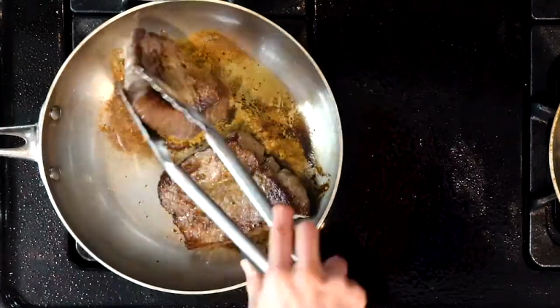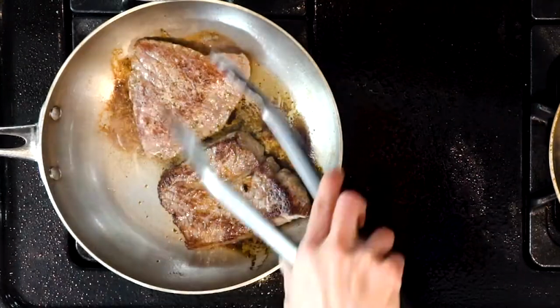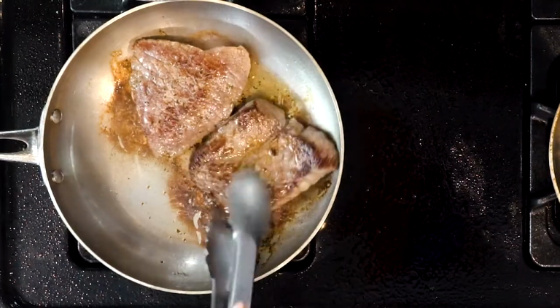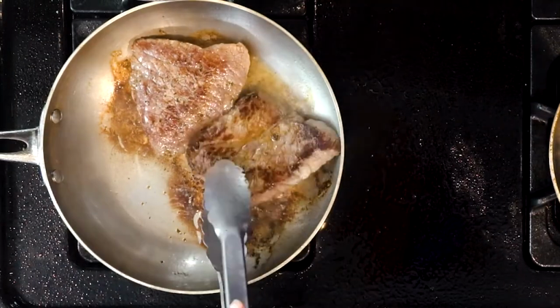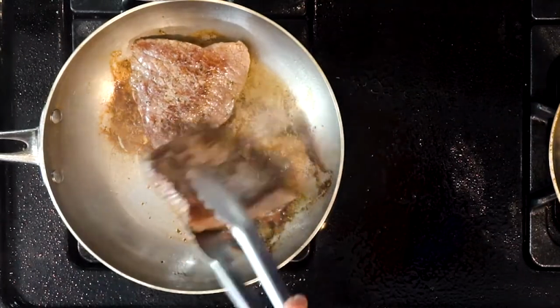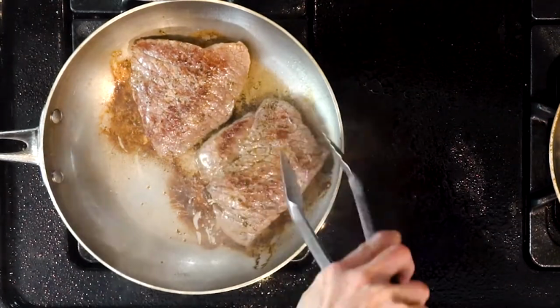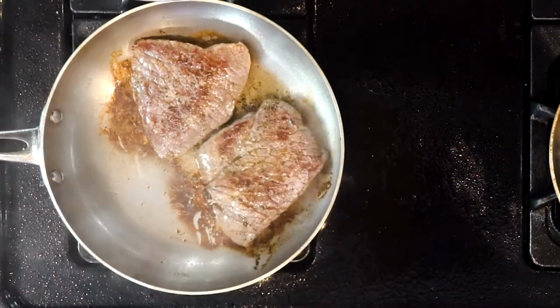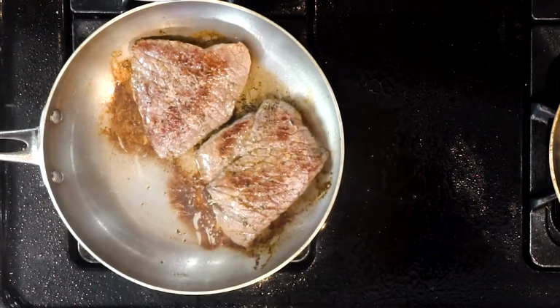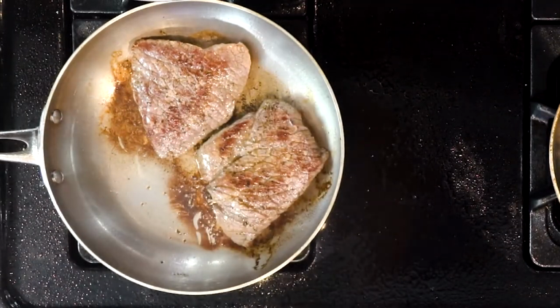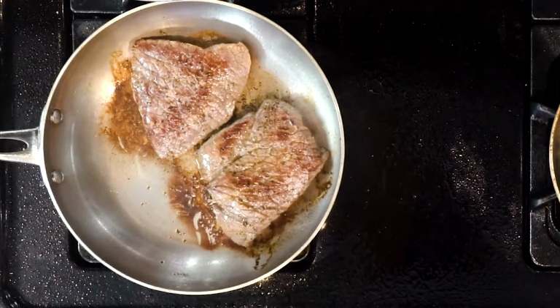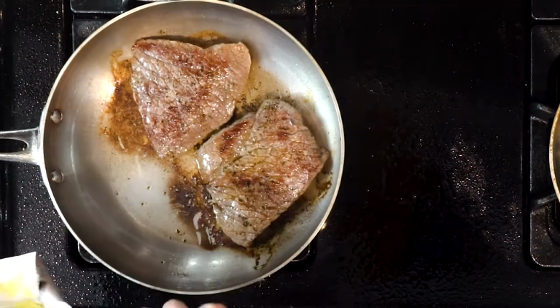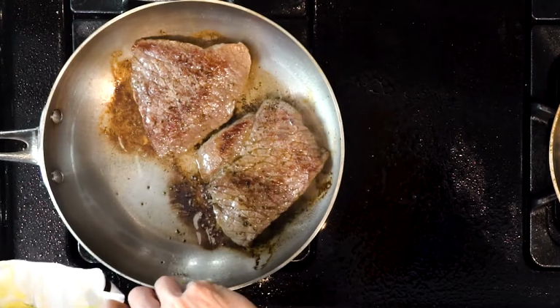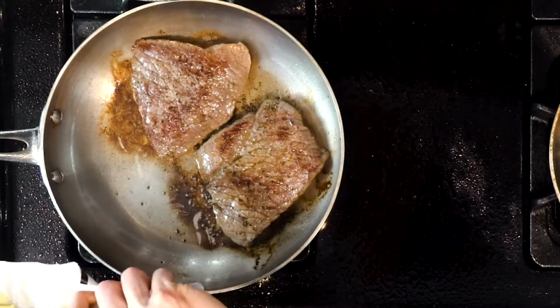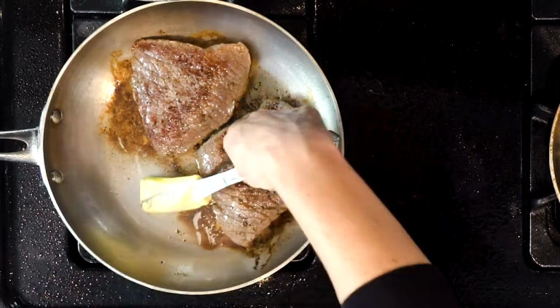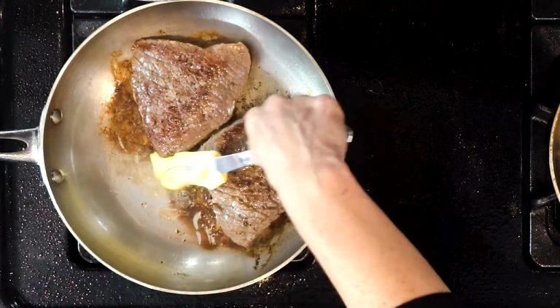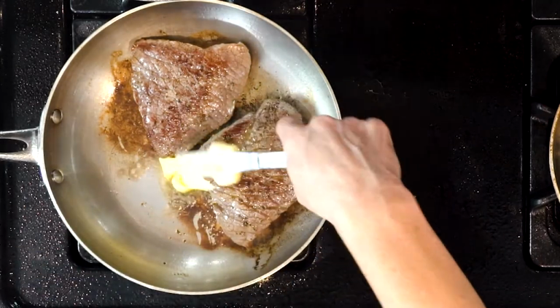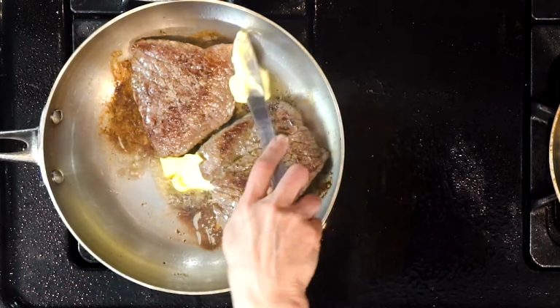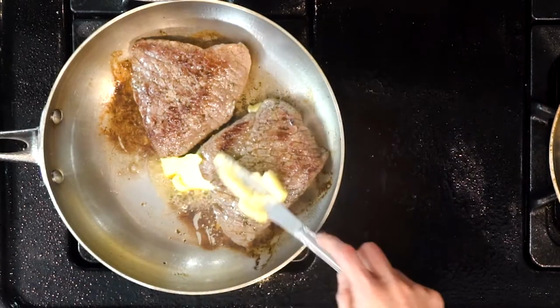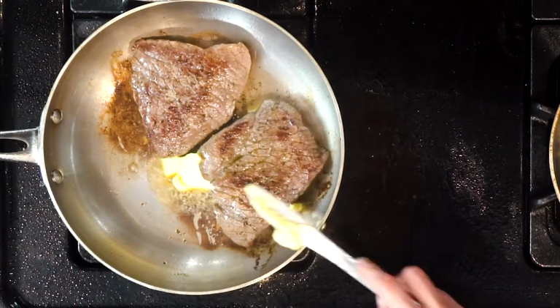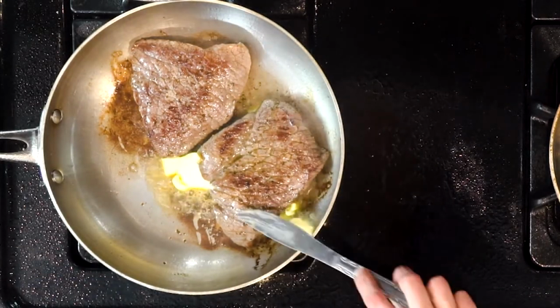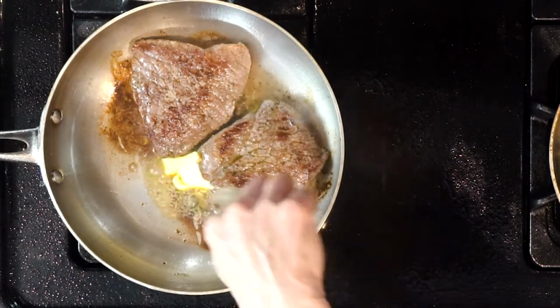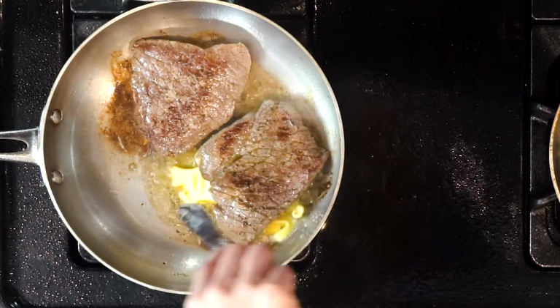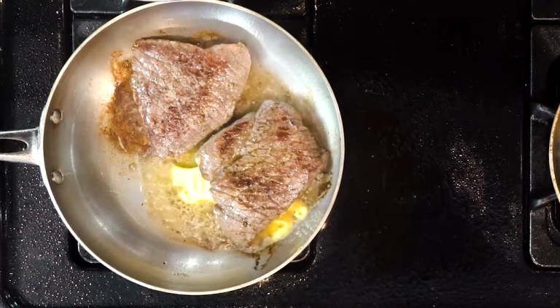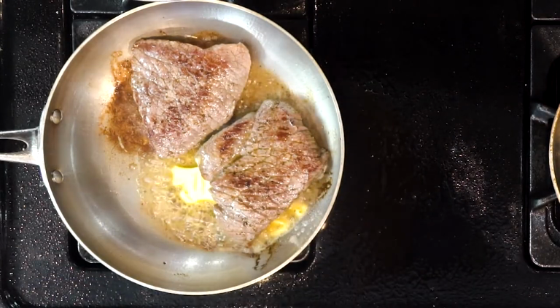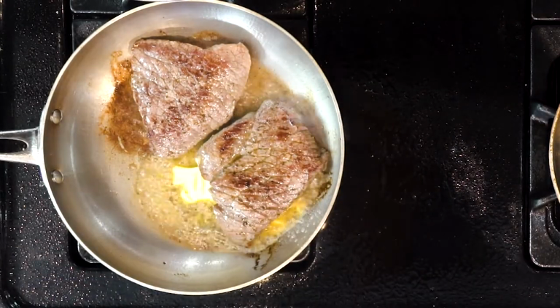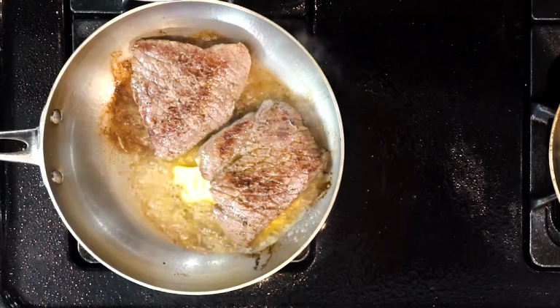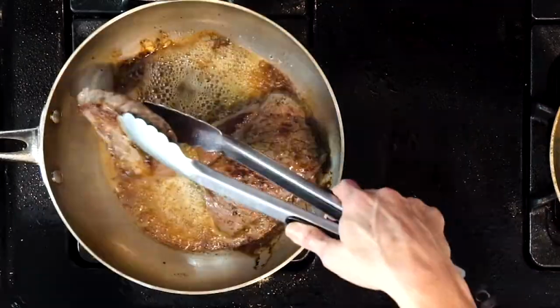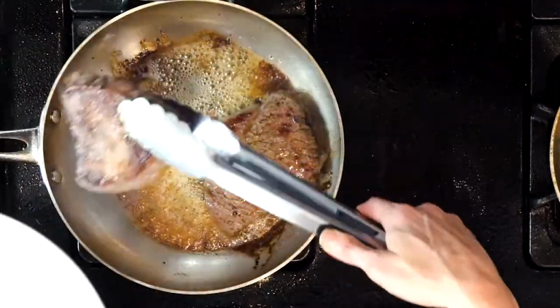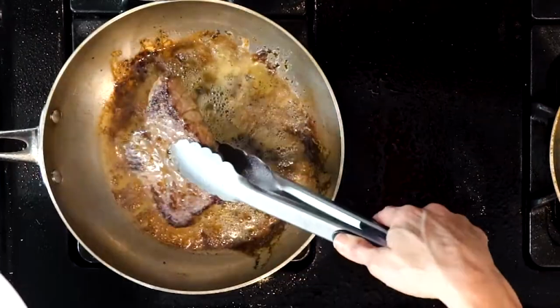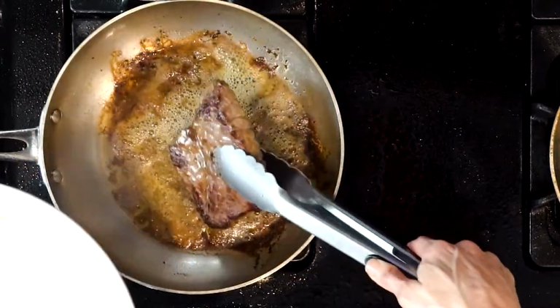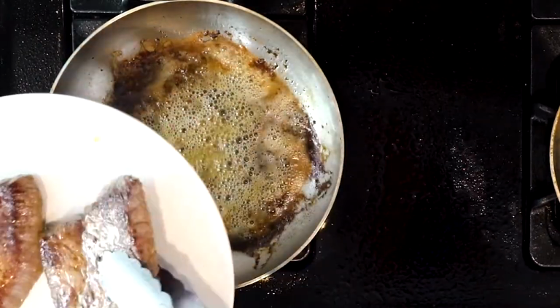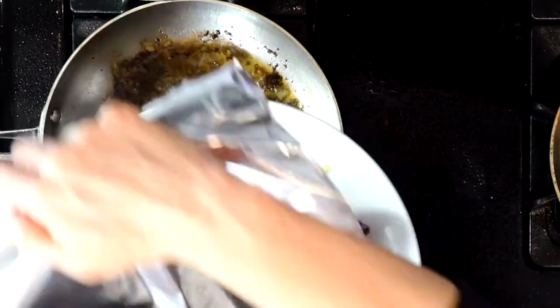Optionally, when the steaks are about a minute away from being done, add some butter to the pan — this helps with the Maillard reaction. Once done cooking, turn off the heat, place the steak on a plate, and cover loosely with foil until ready to use.